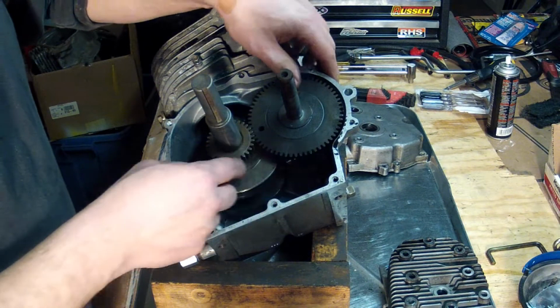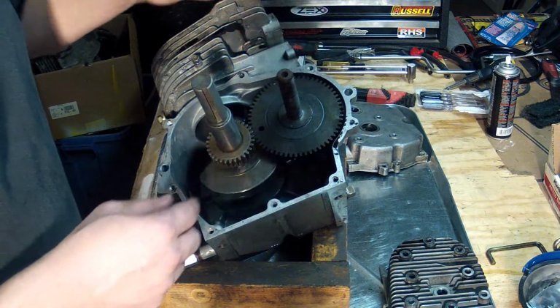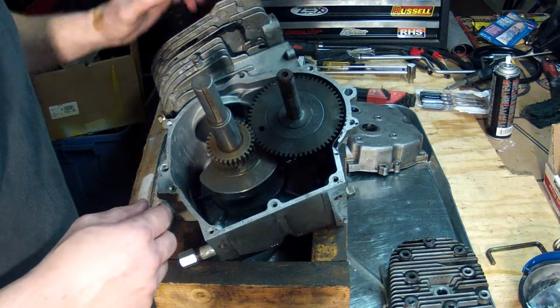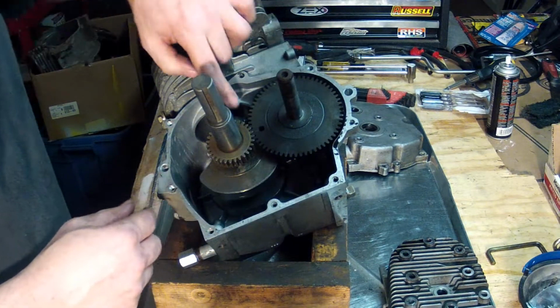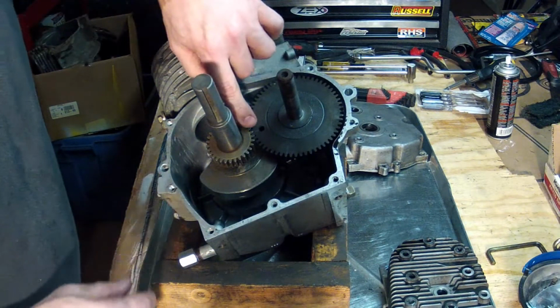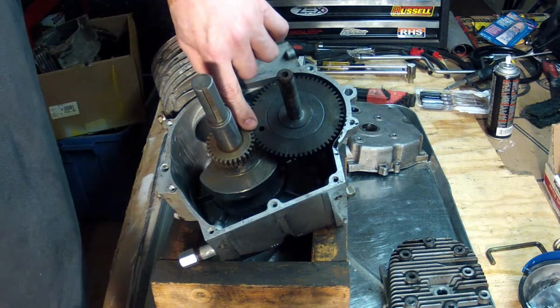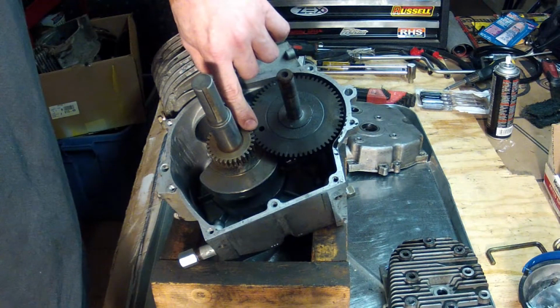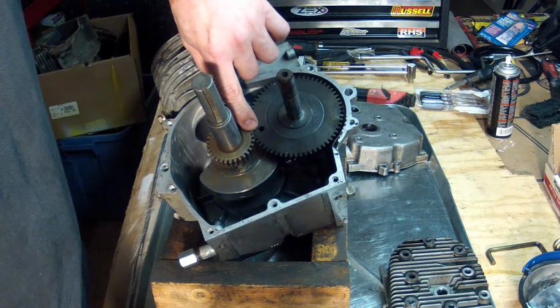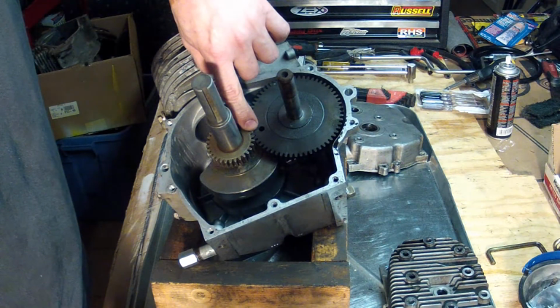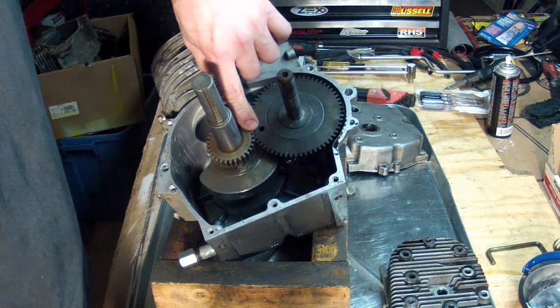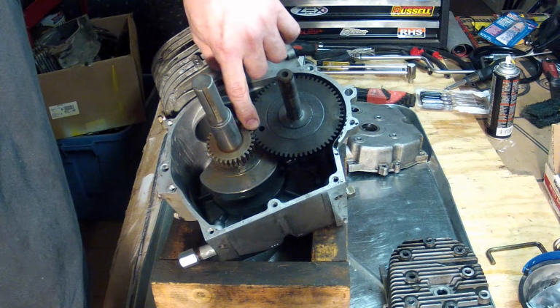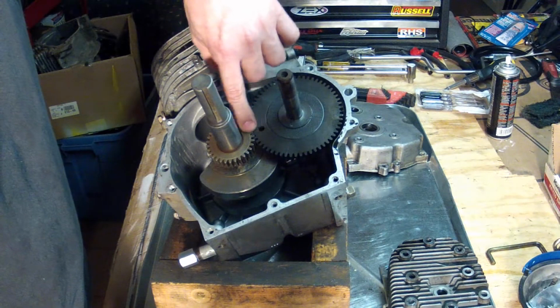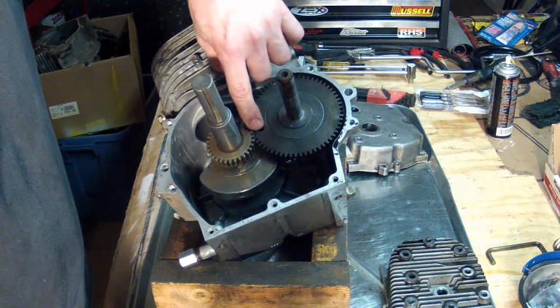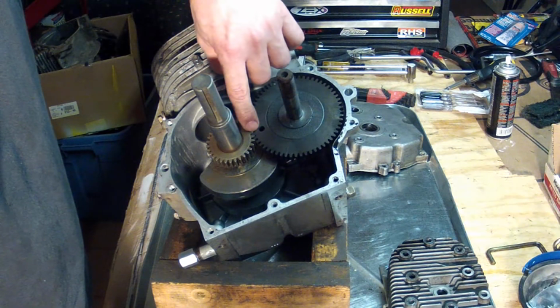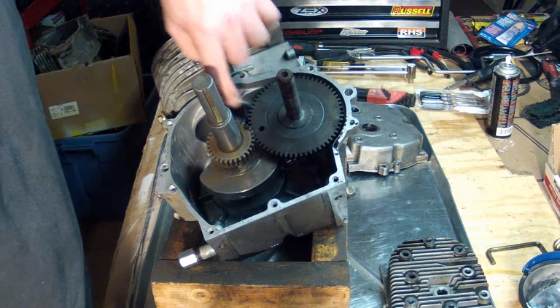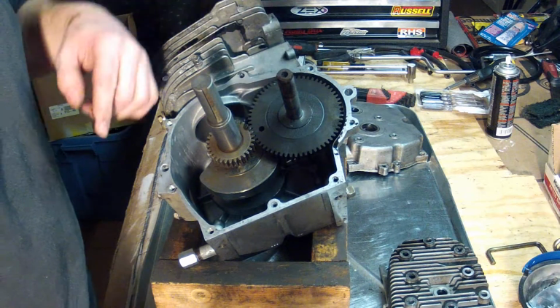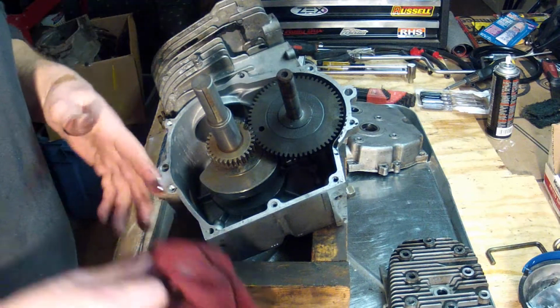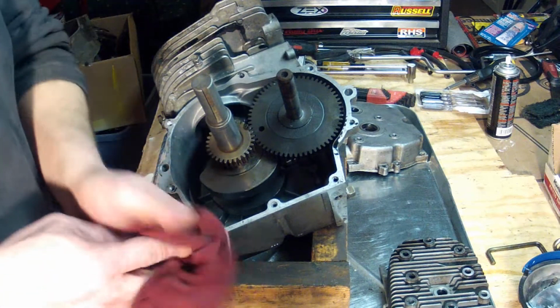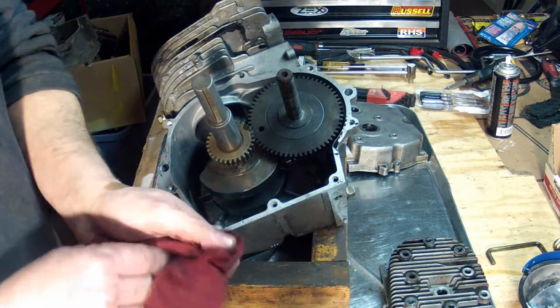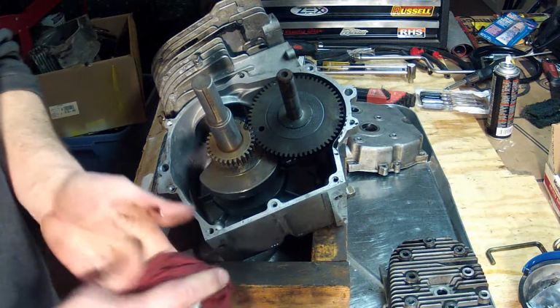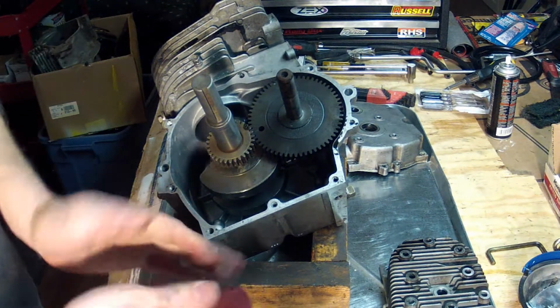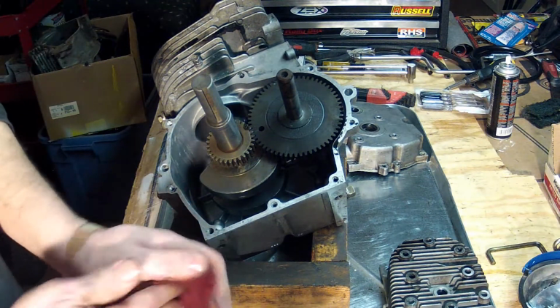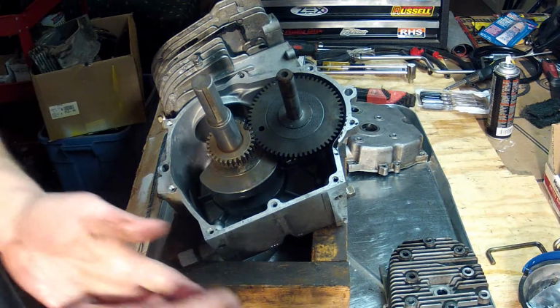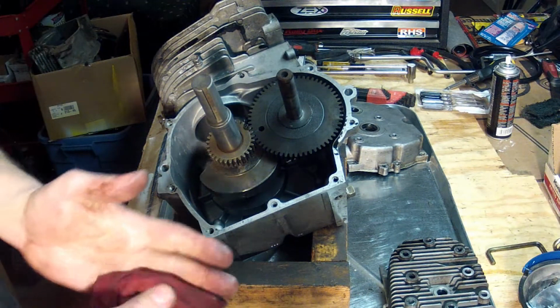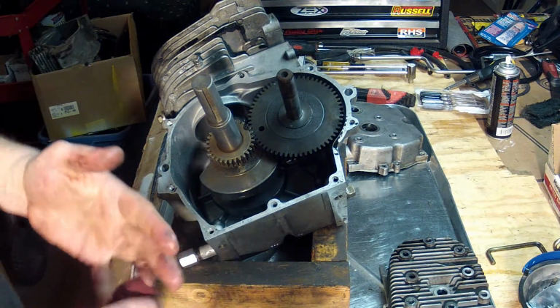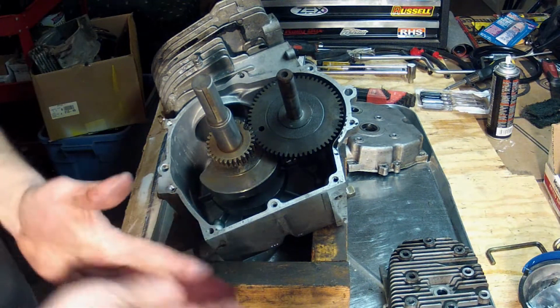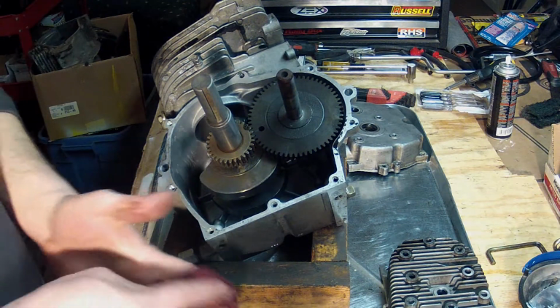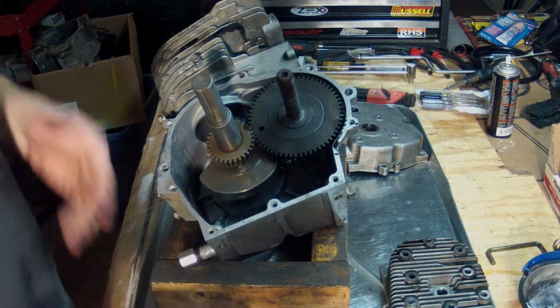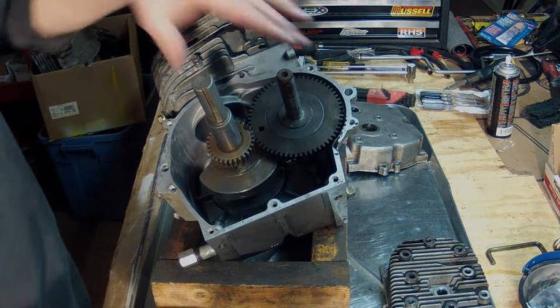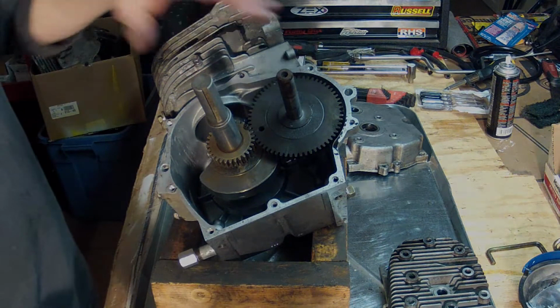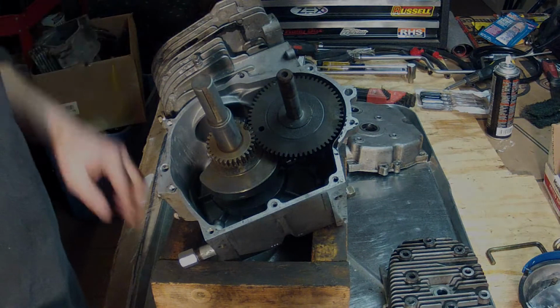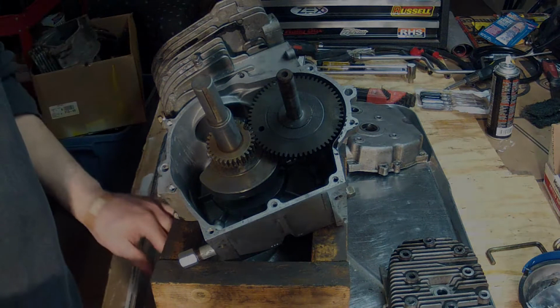There we go — the tooth with the dot lines up with the hole and the line on the camshaft. The camshaft and tappets are now installed.